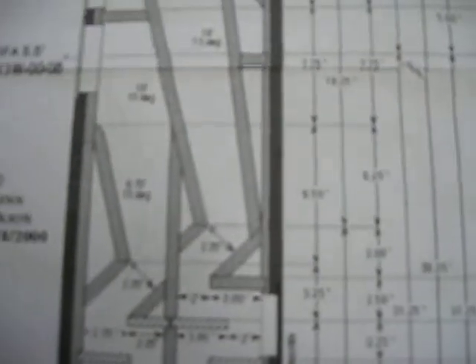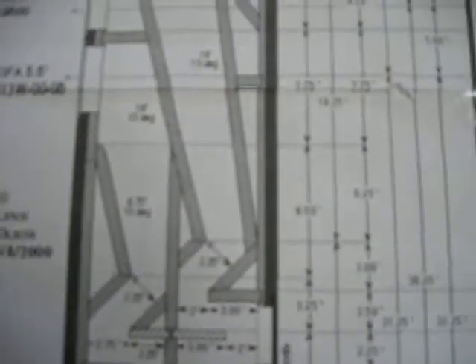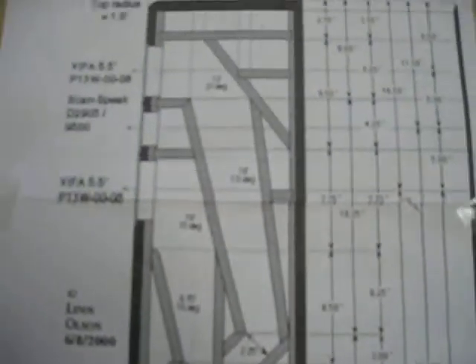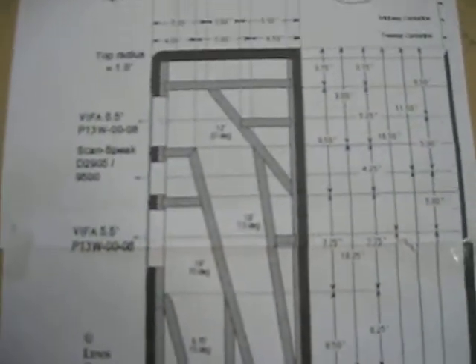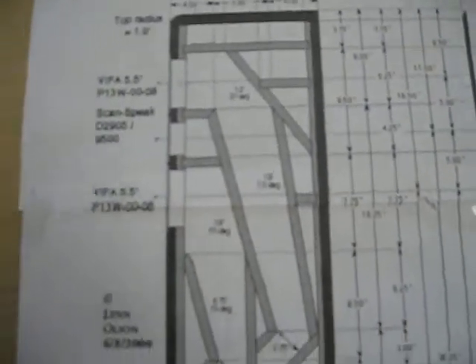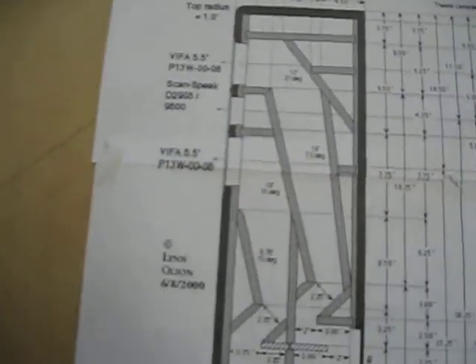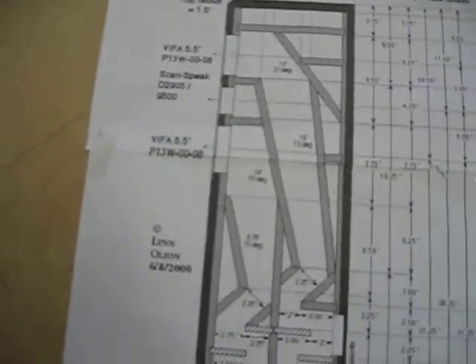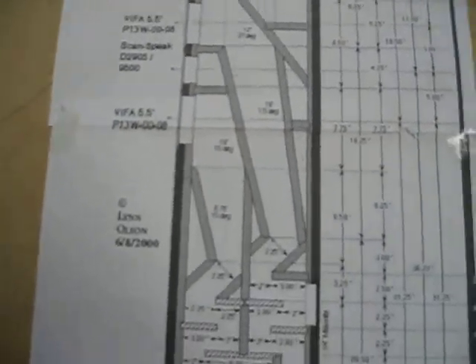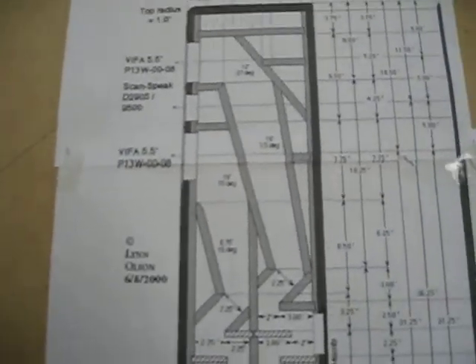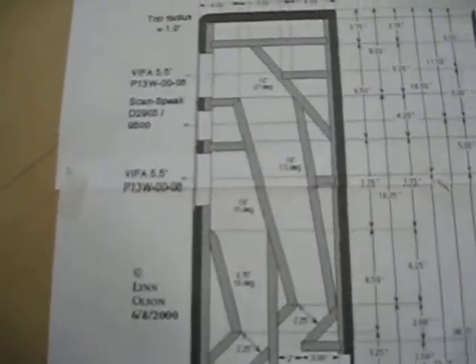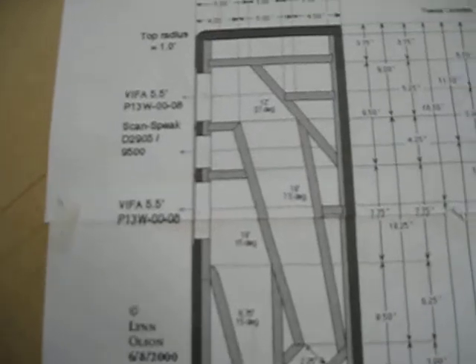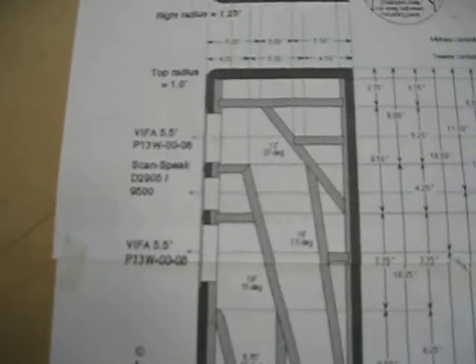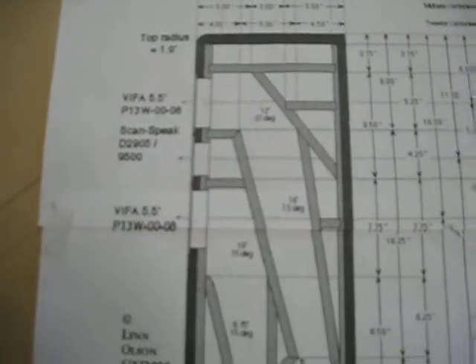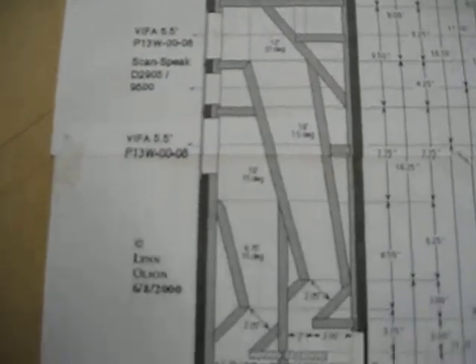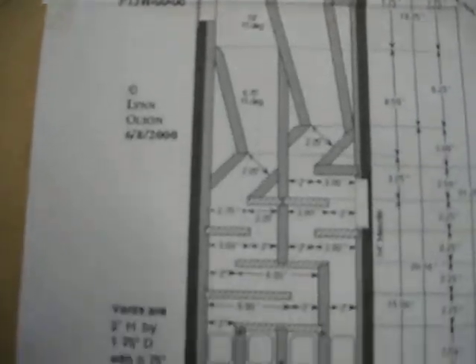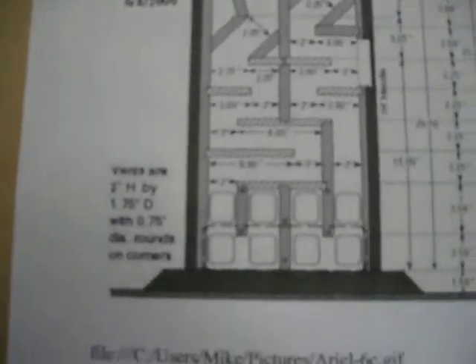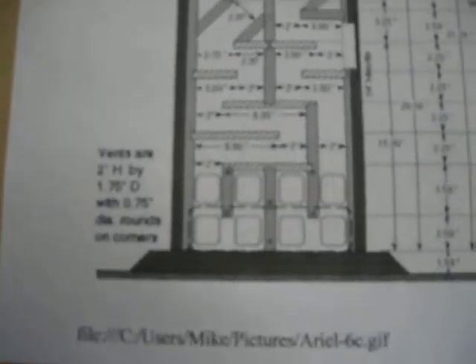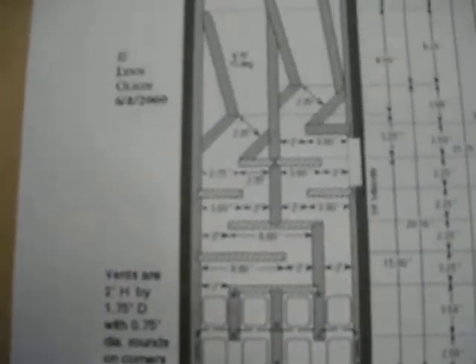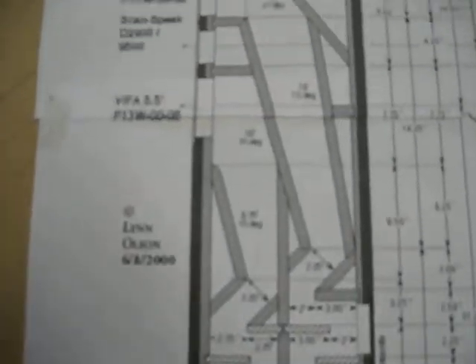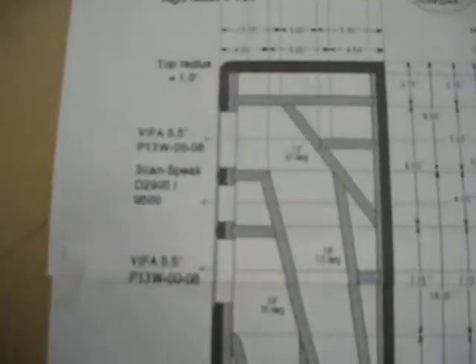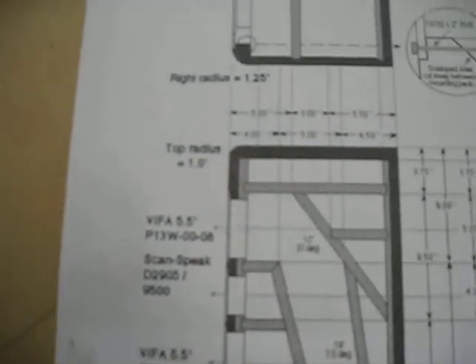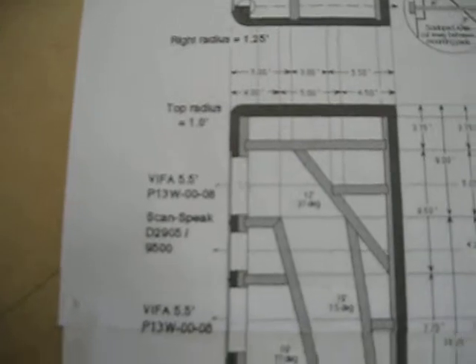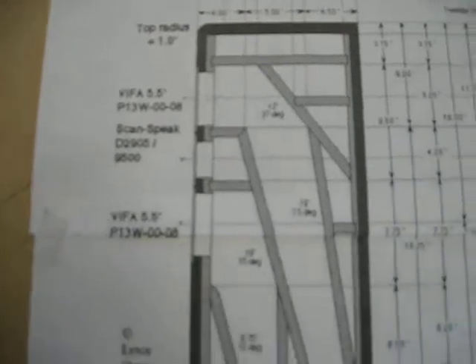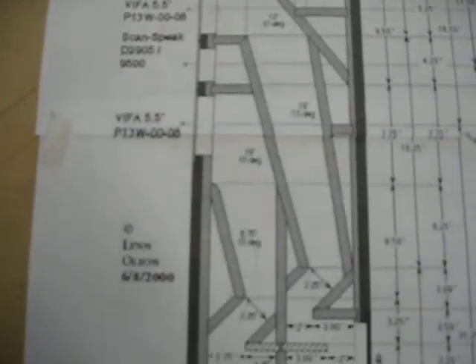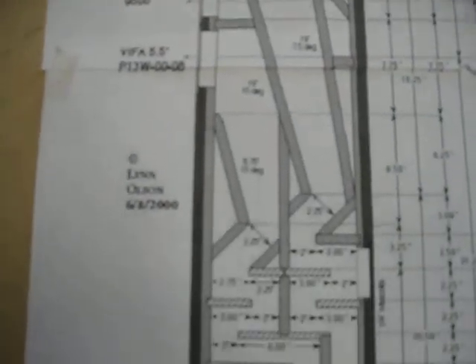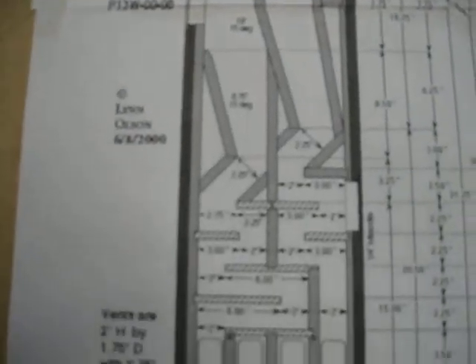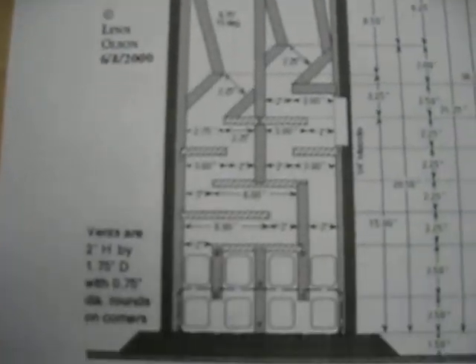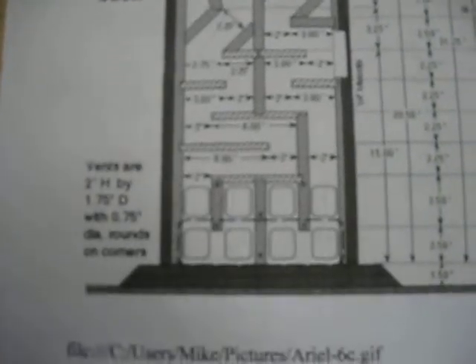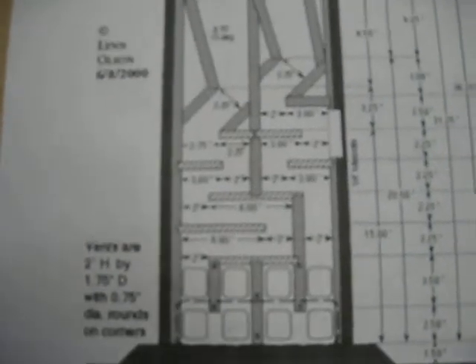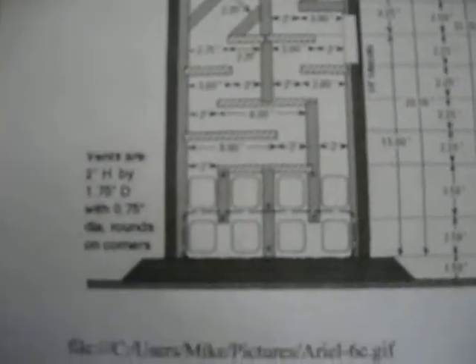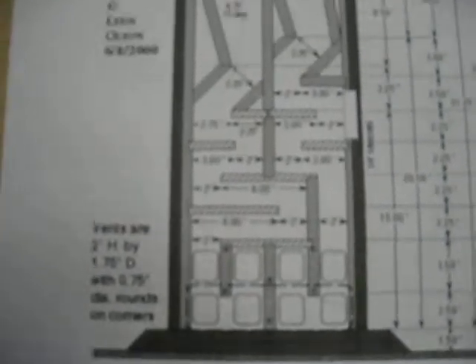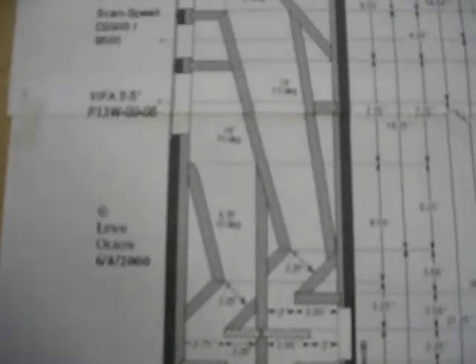A lot of people fill the dead spaces up with sand — you want the speaker to be as dead and resonant-free as possible, and that helps a lot. I don't know what the weight on the speaker is going to be, but I'm going to guess in the range of 125 to 150 pounds, depending on what kind of base I decide to put on it.